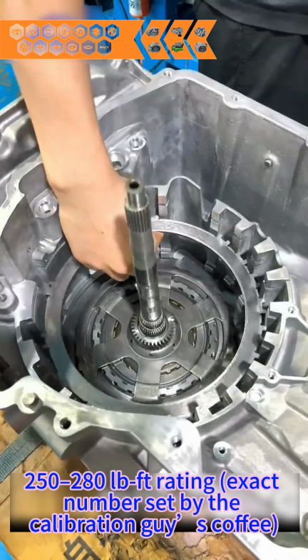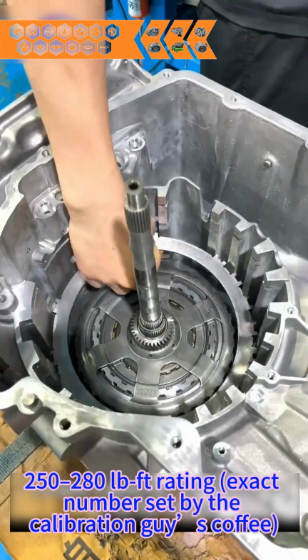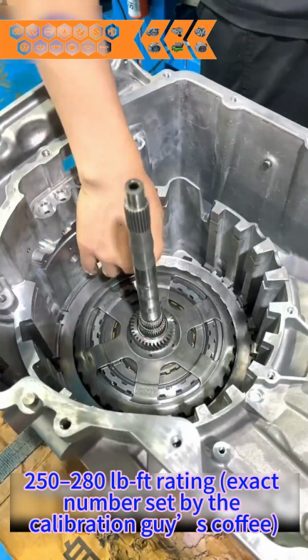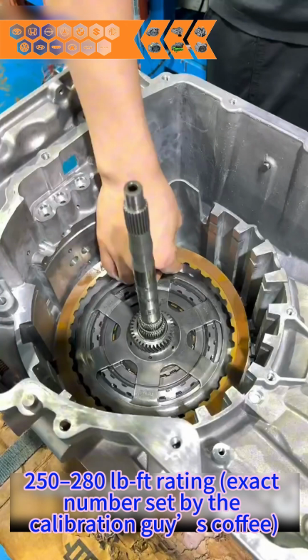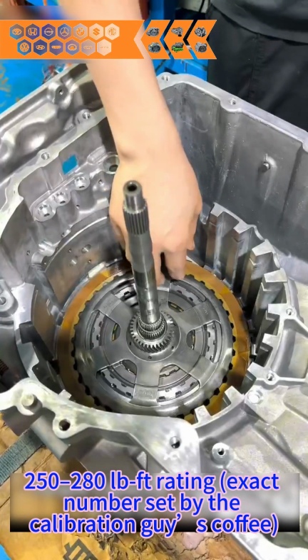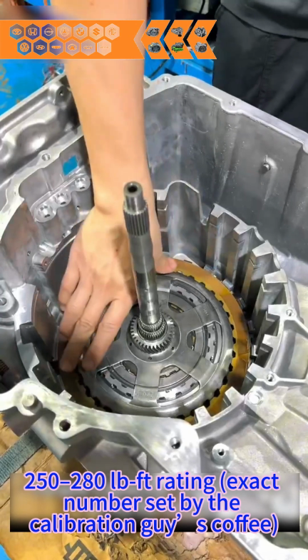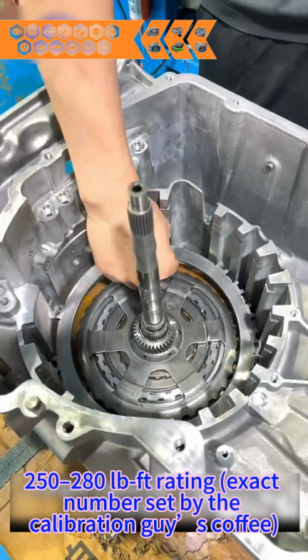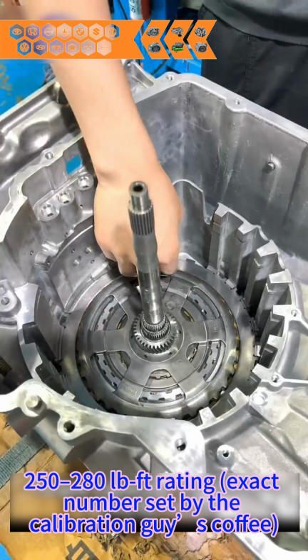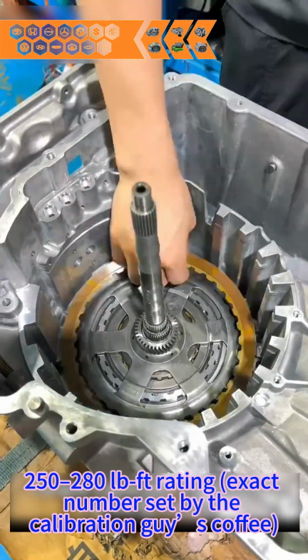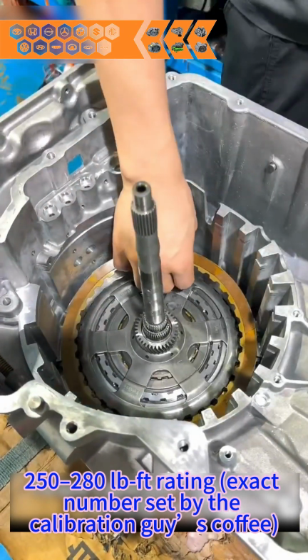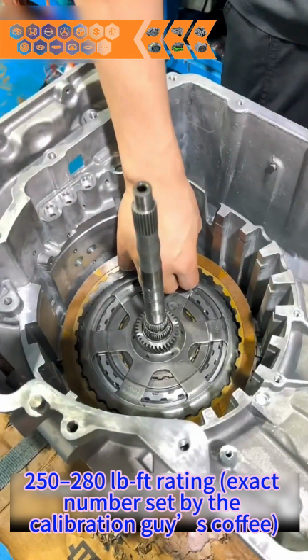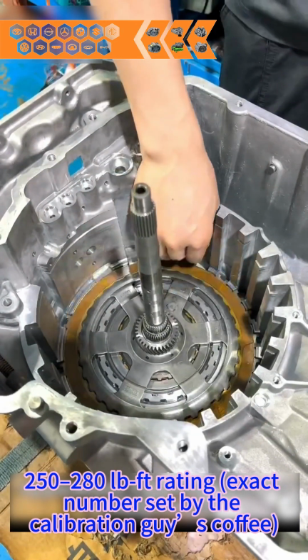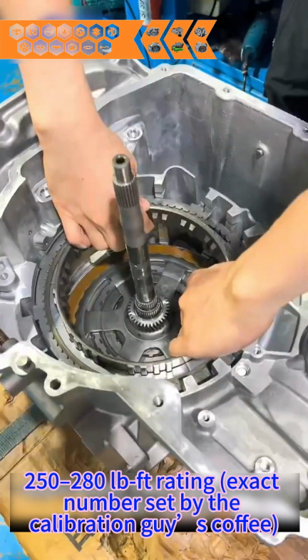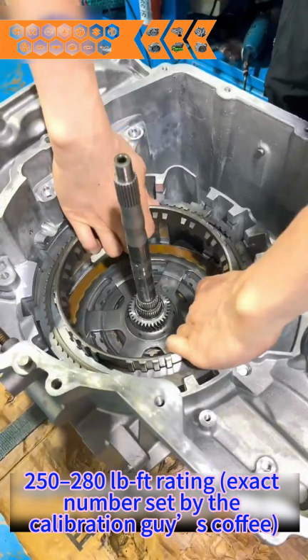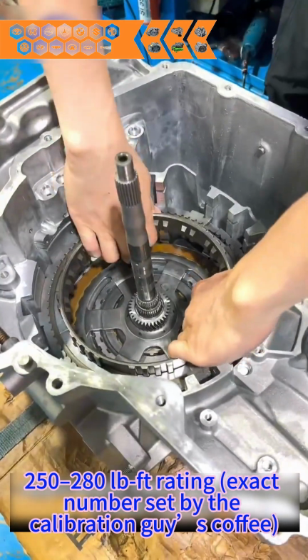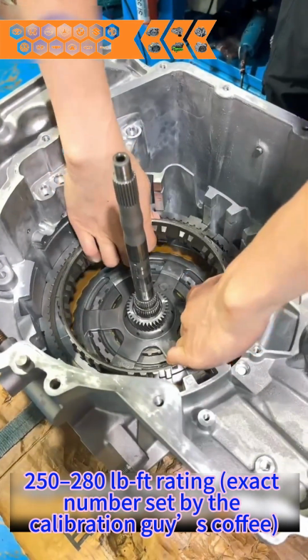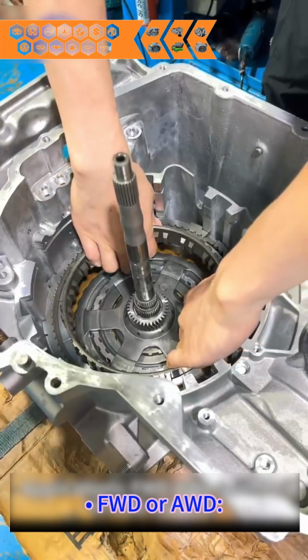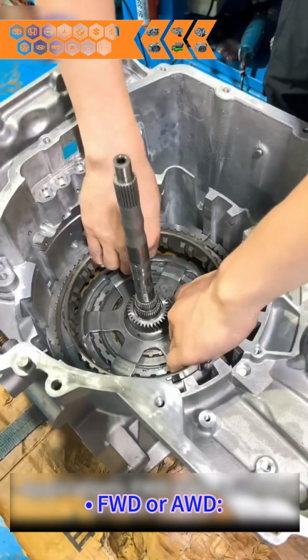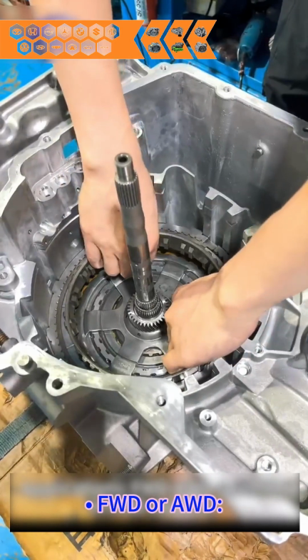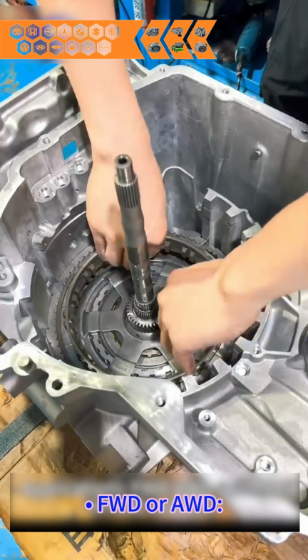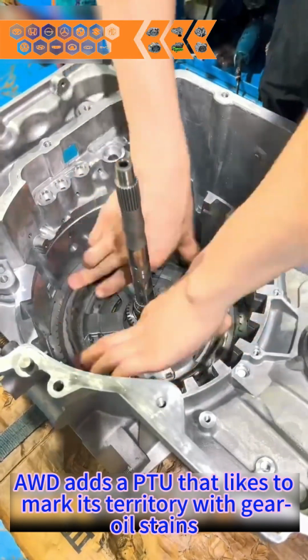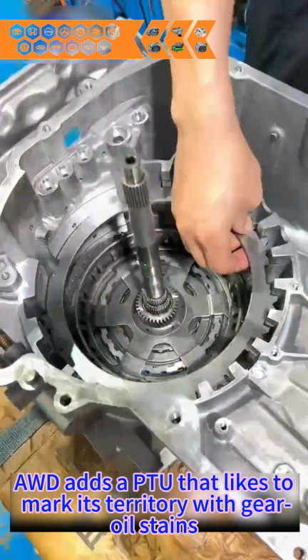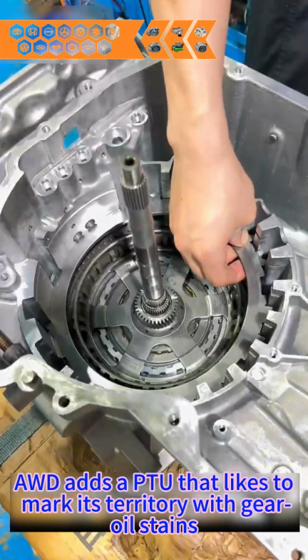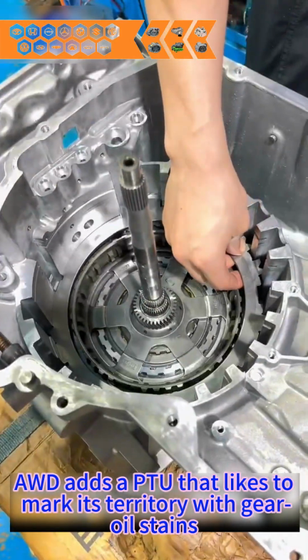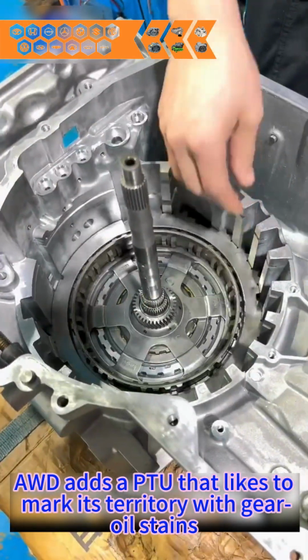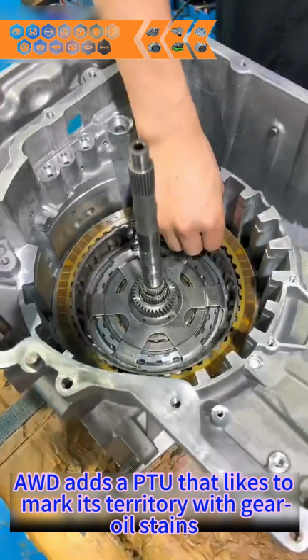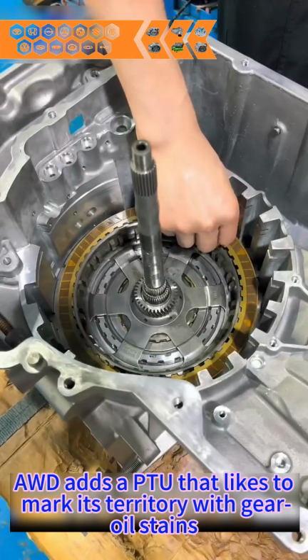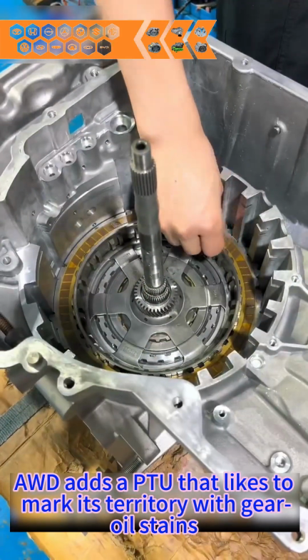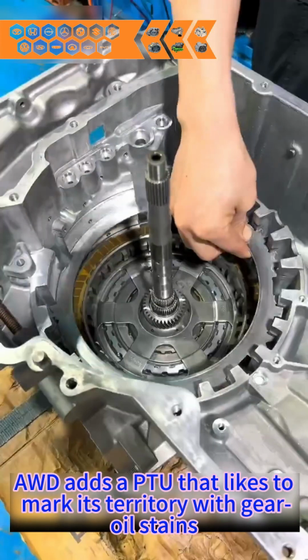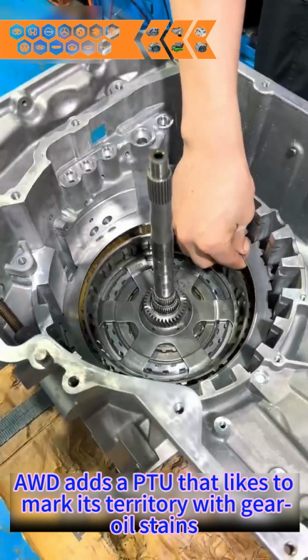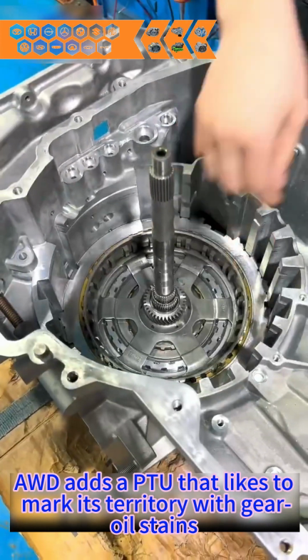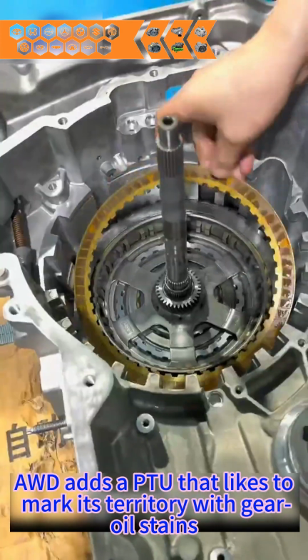250 to 280 pound torque rating — exact number set by the calibration guys. Comes in FWD or AWD. AWD adds a PTU that likes to mark its territory with gear oil stains.